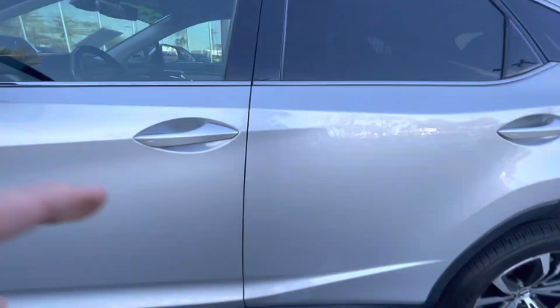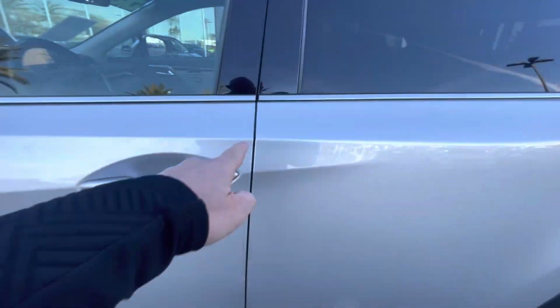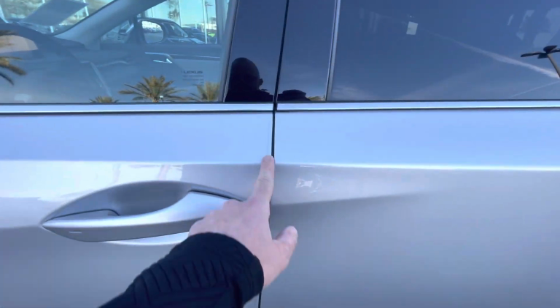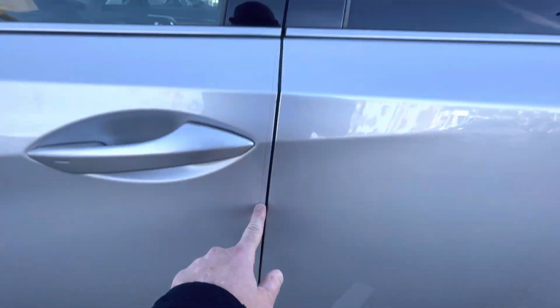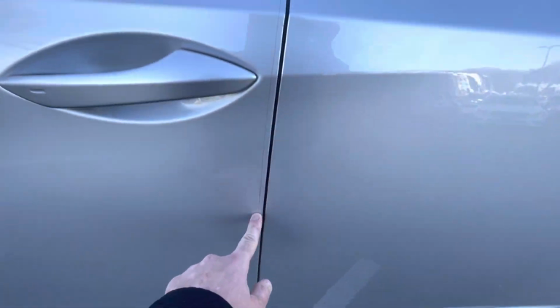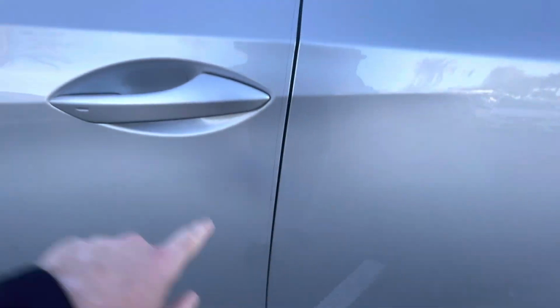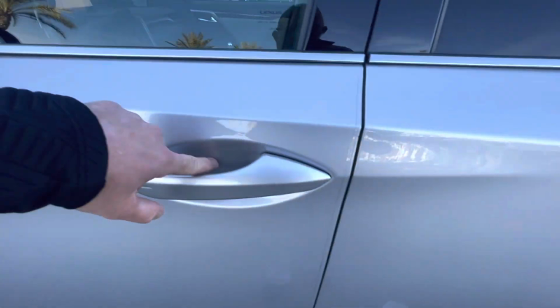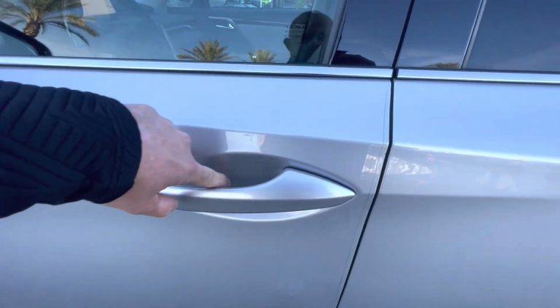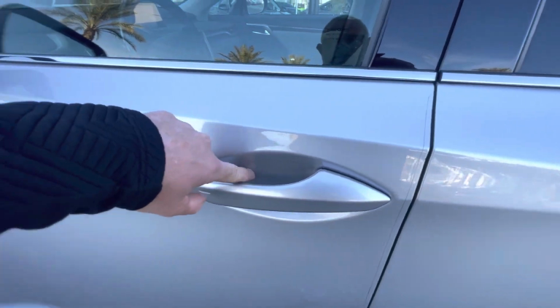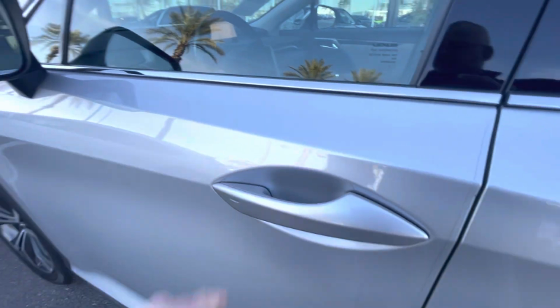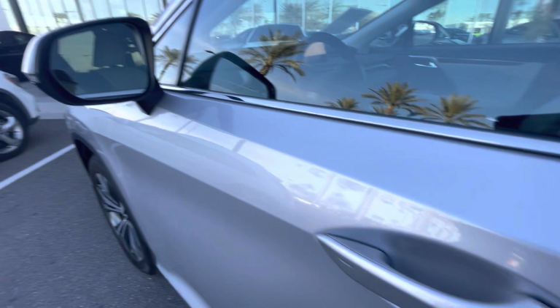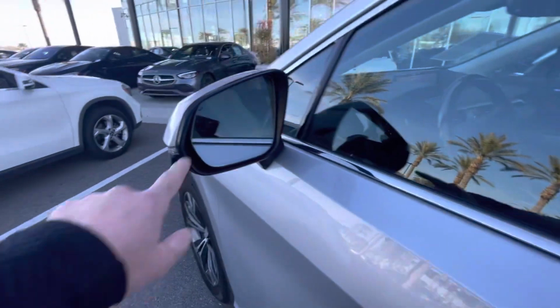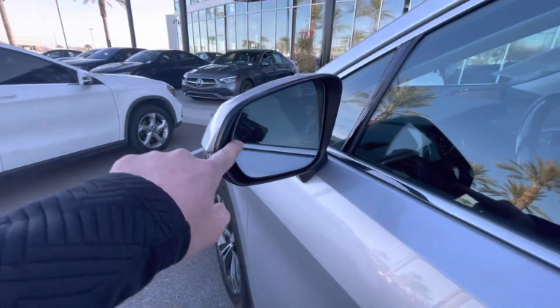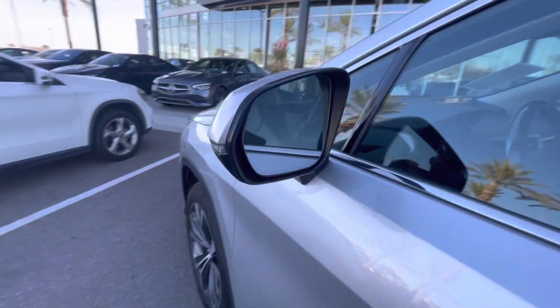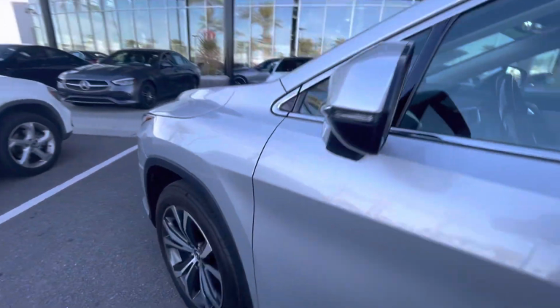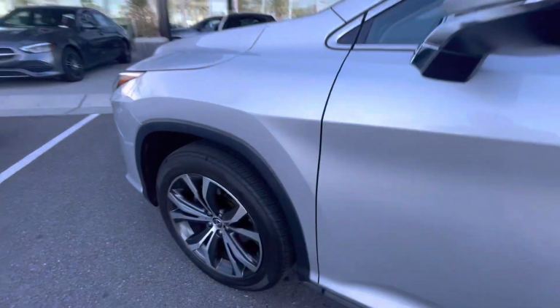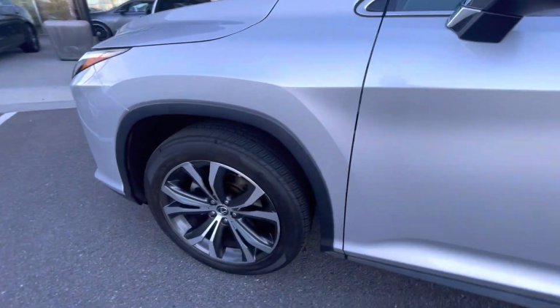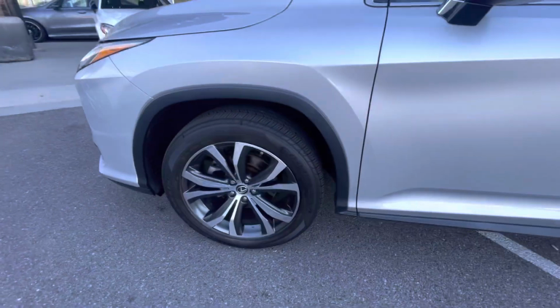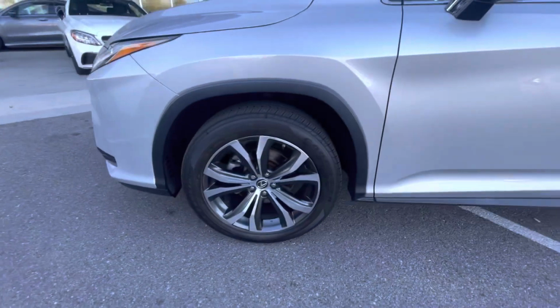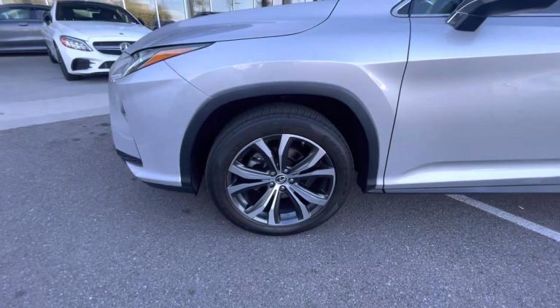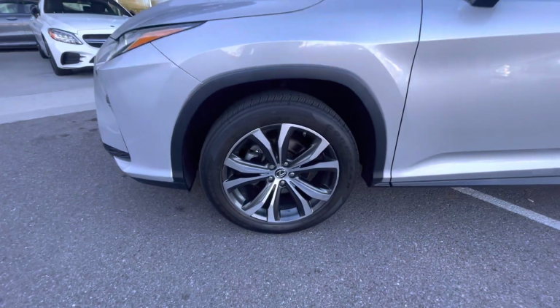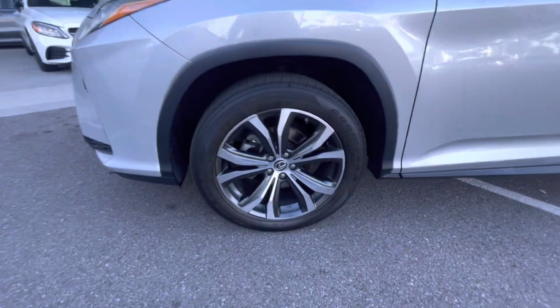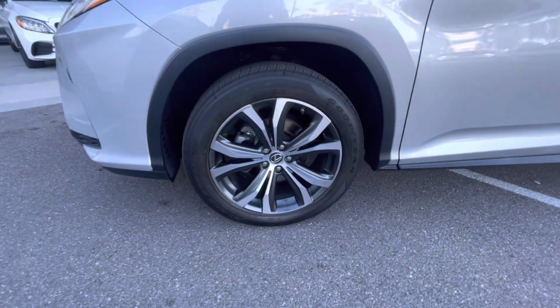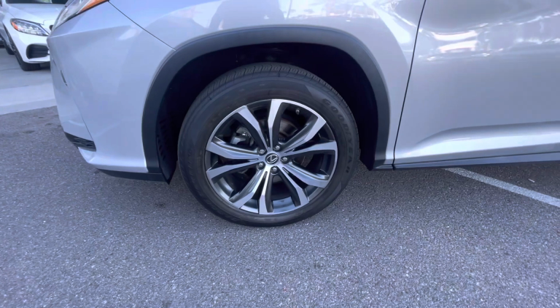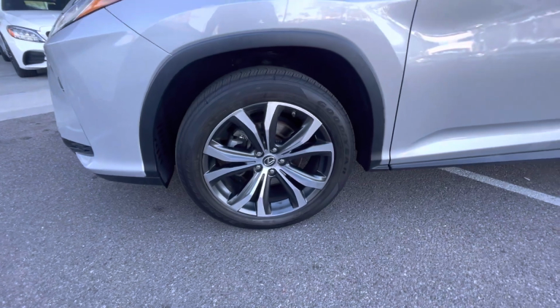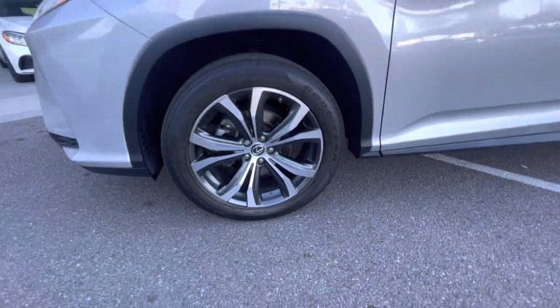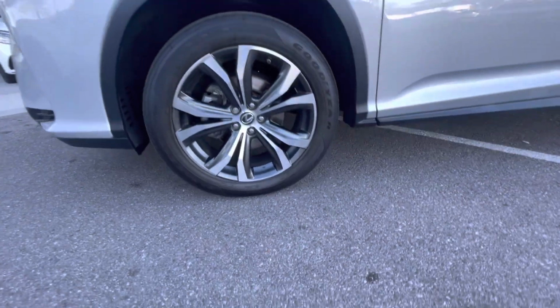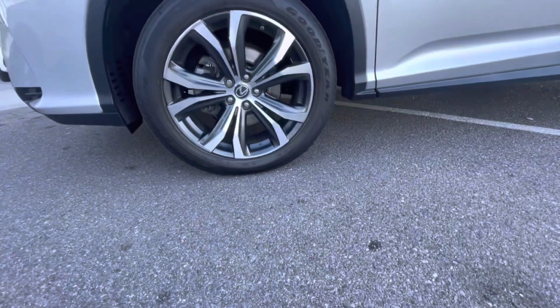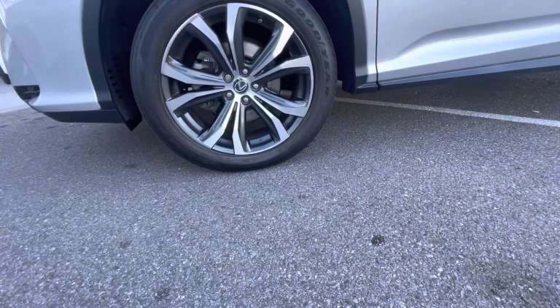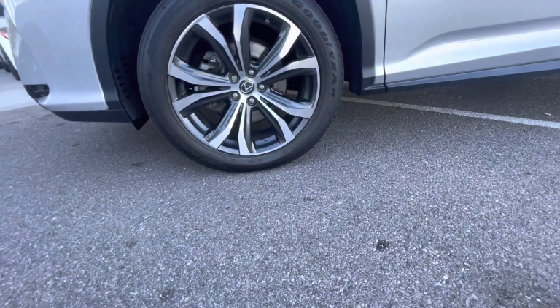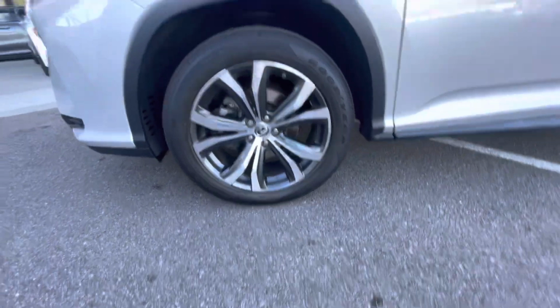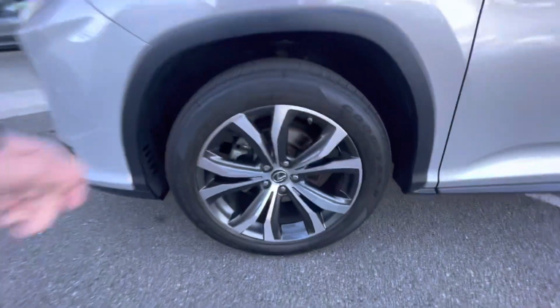You got some clear door edge guards along the edges of the doors, along inside the door handle. Blind spot monitor on your side mirror. Sitting on what looks like 20-inch wheels.